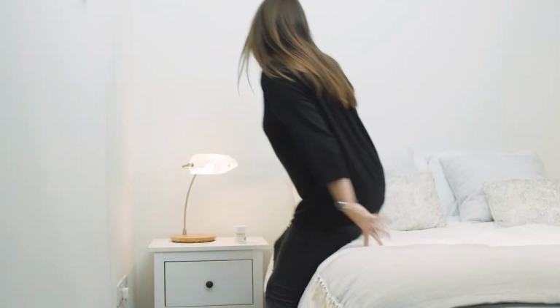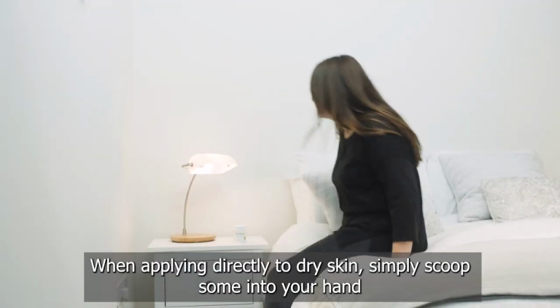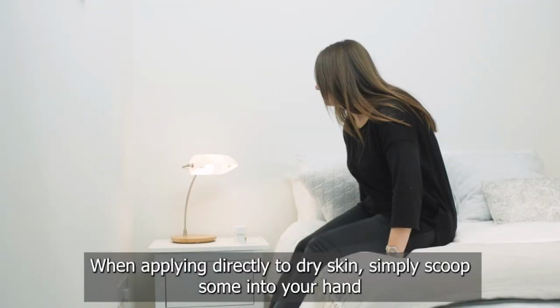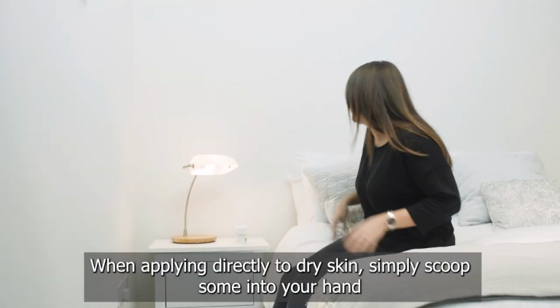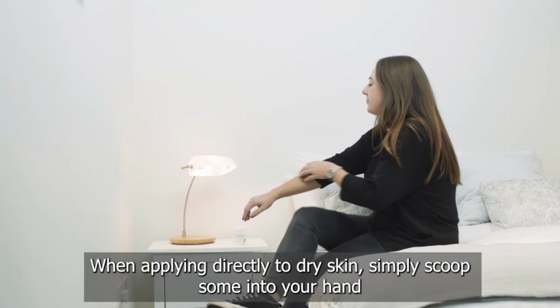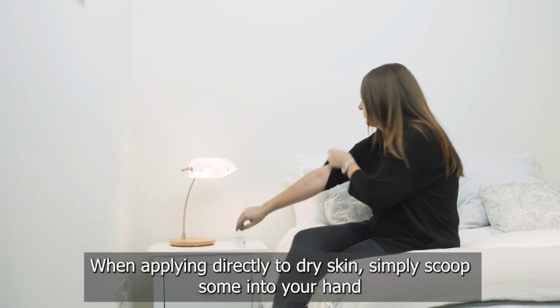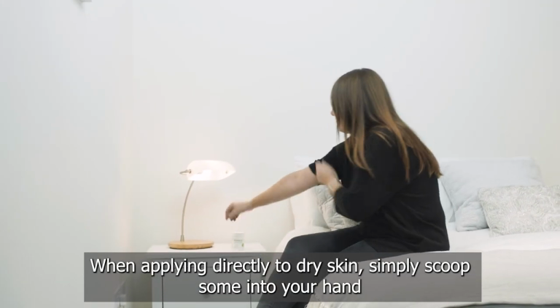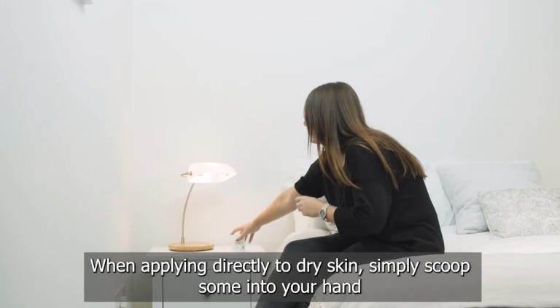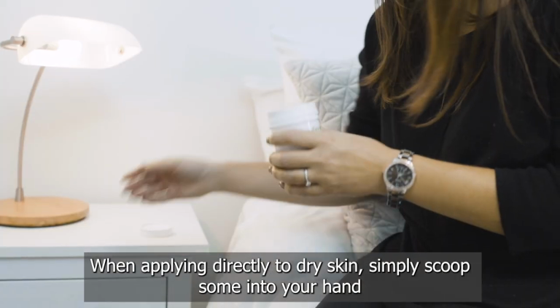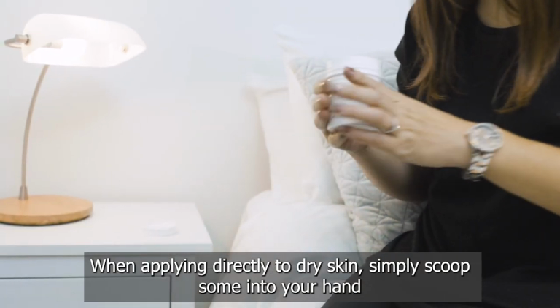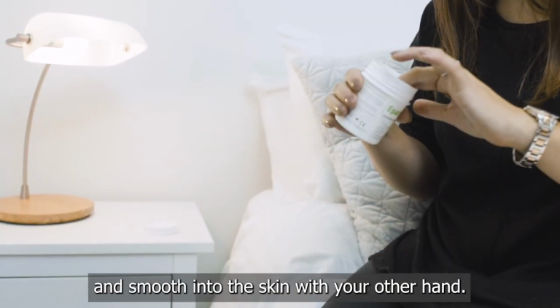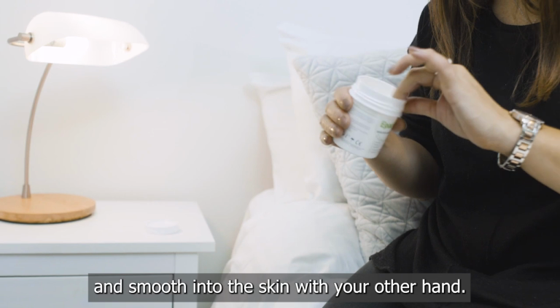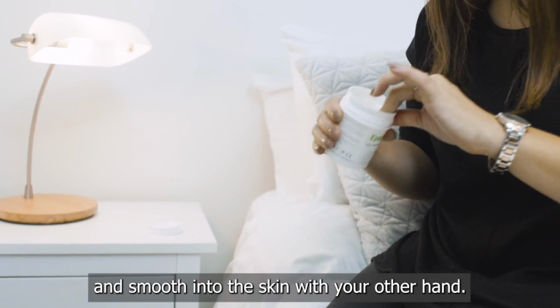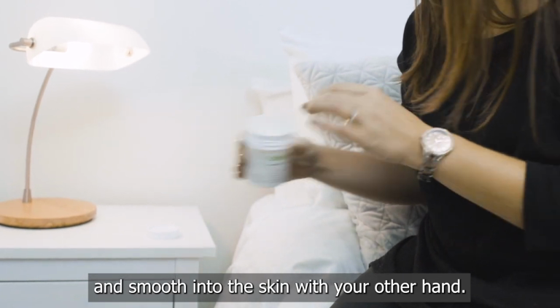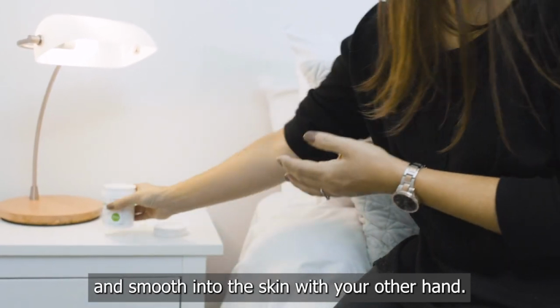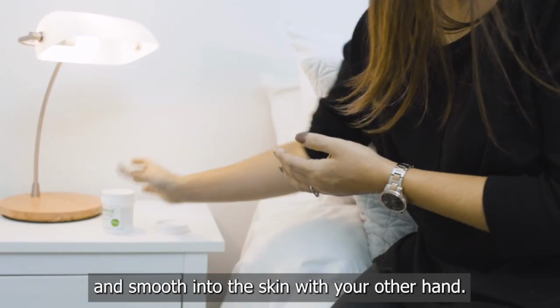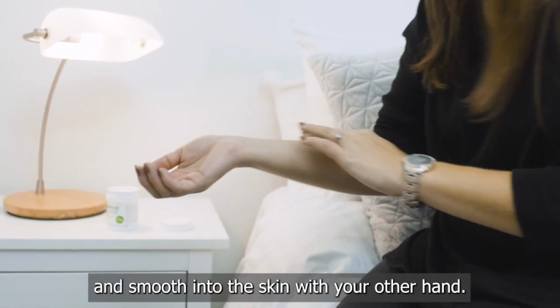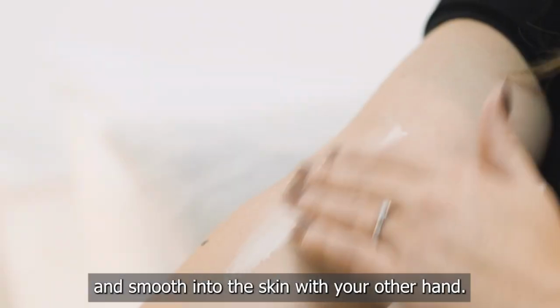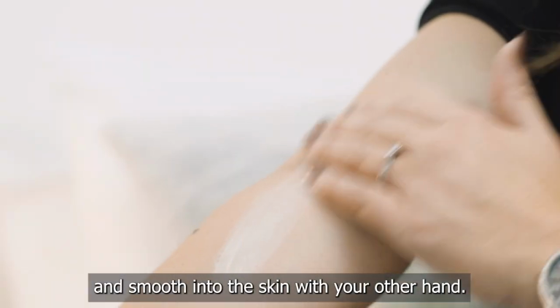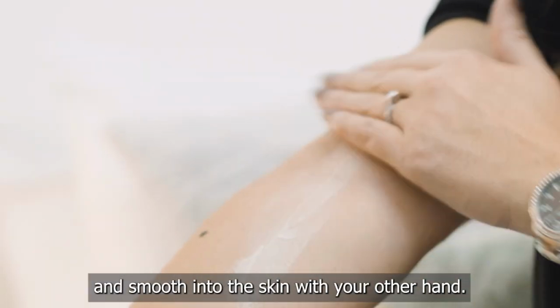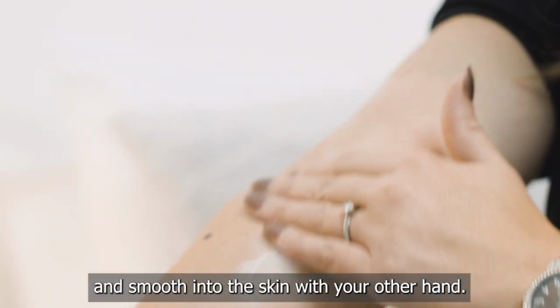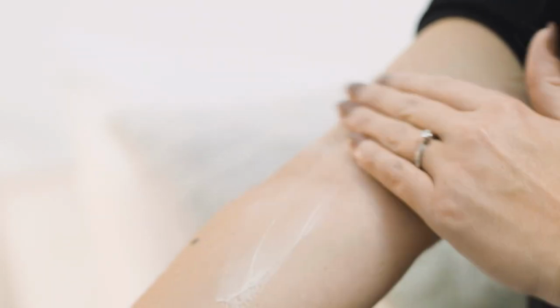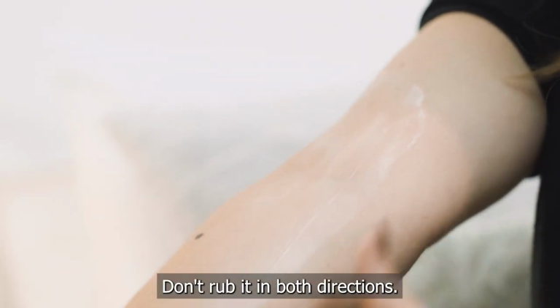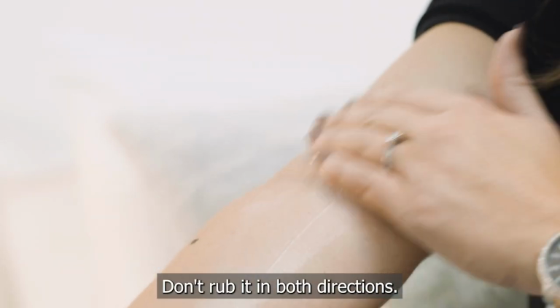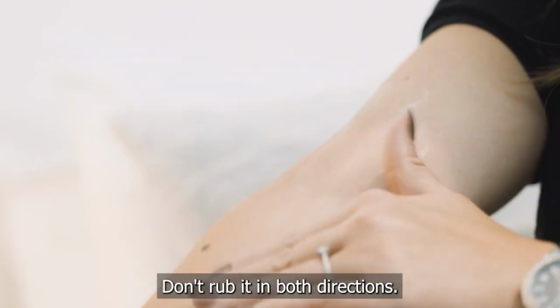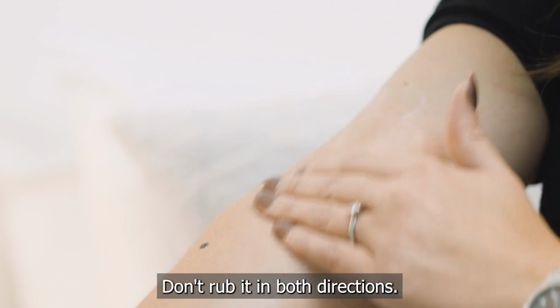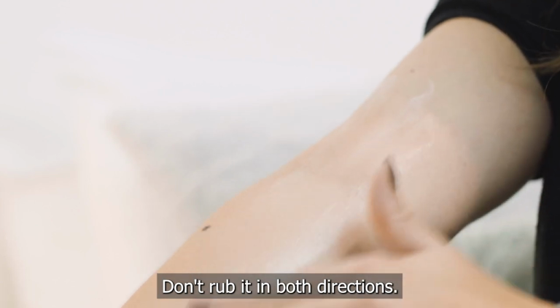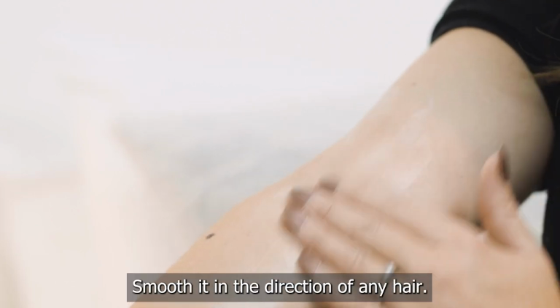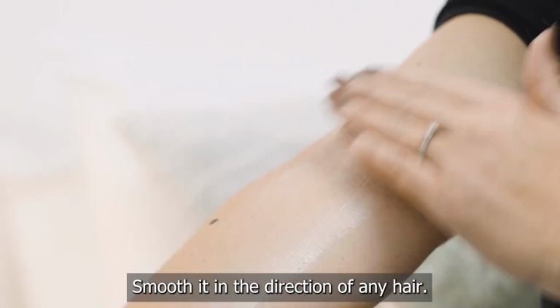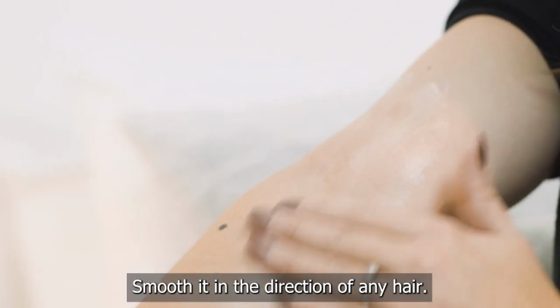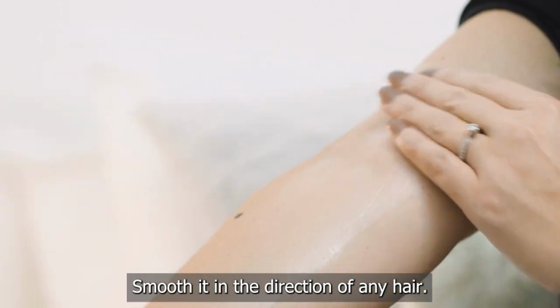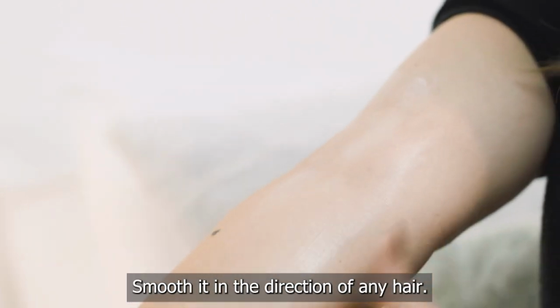When applying directly to dry skin, simply scoop some into your hand and smooth into the skin with your other hand. Don't rub it in both directions — smooth it in the direction of any hair.